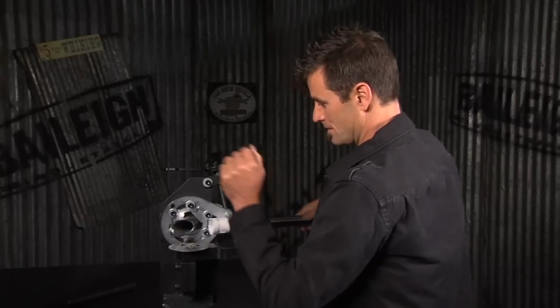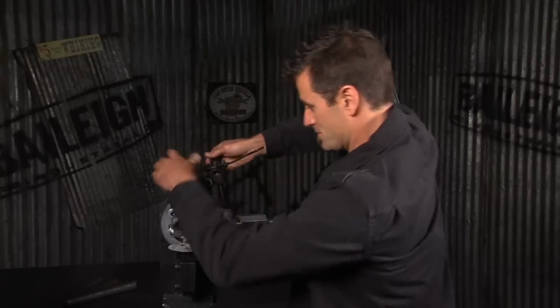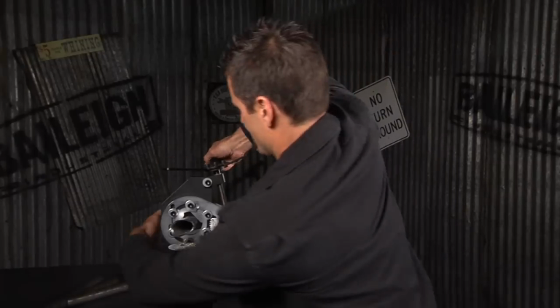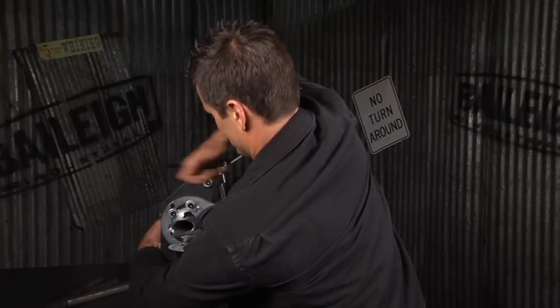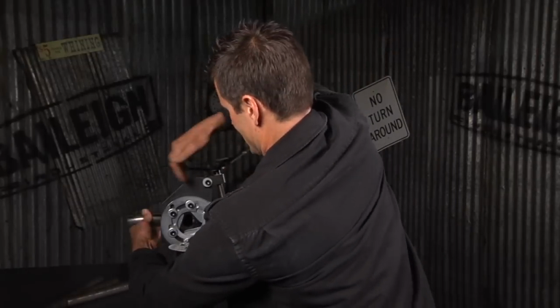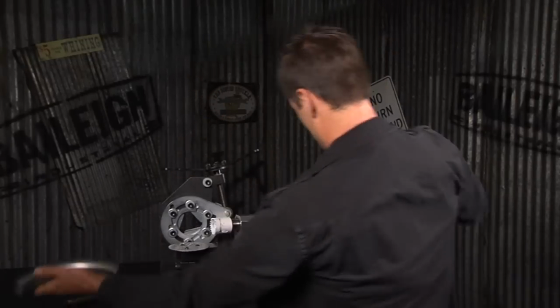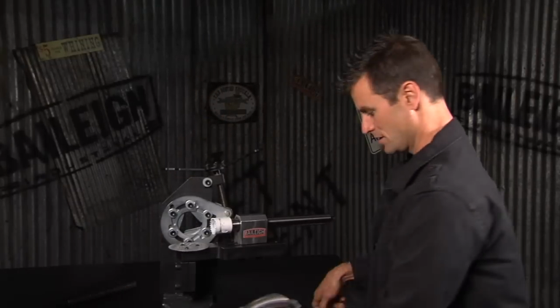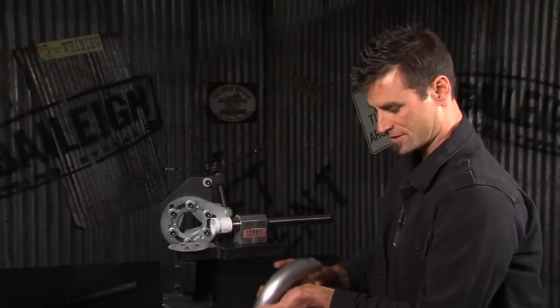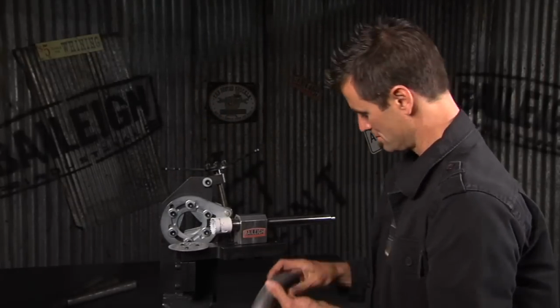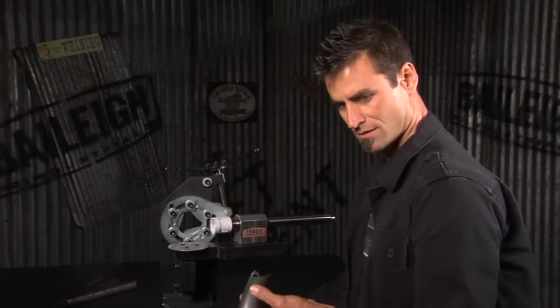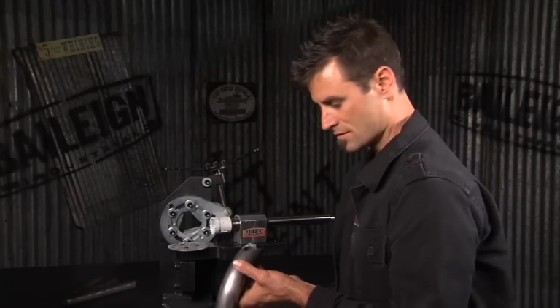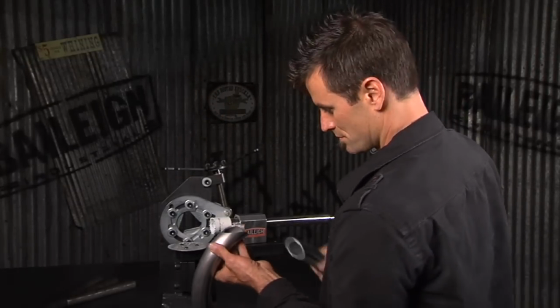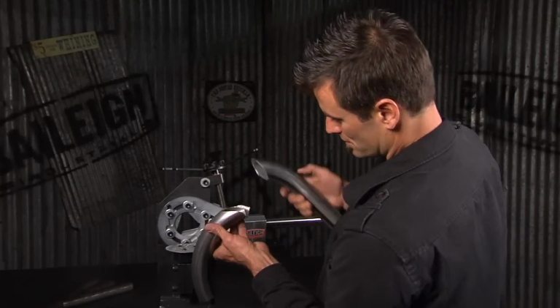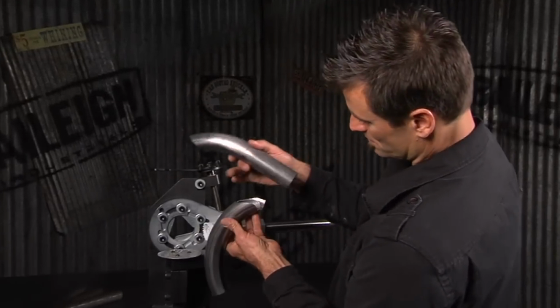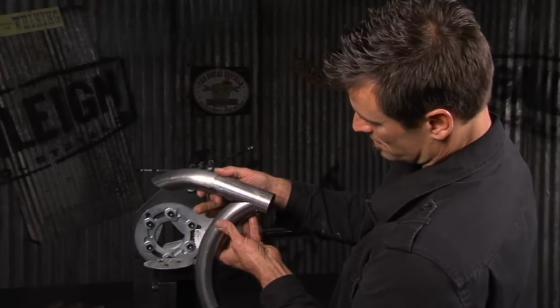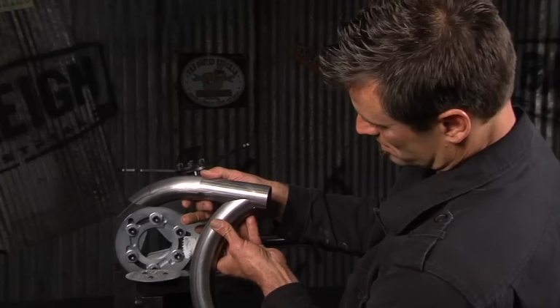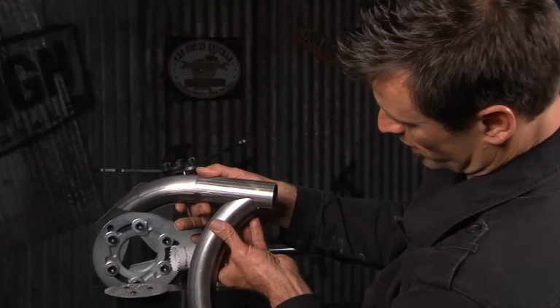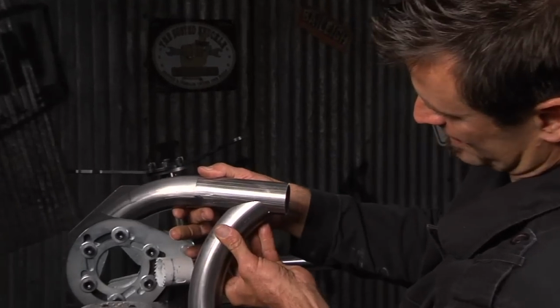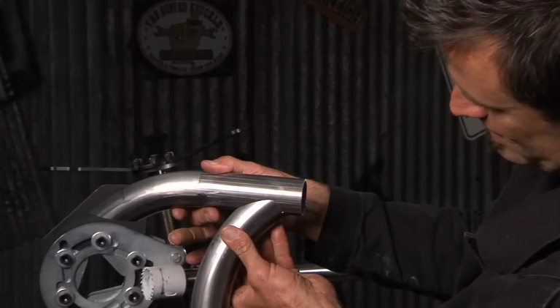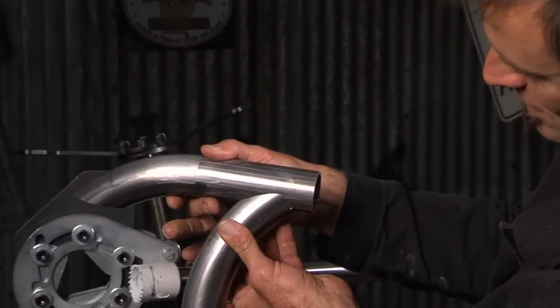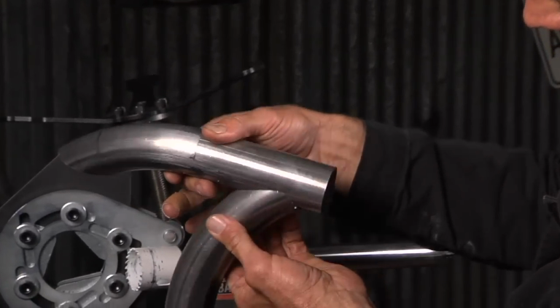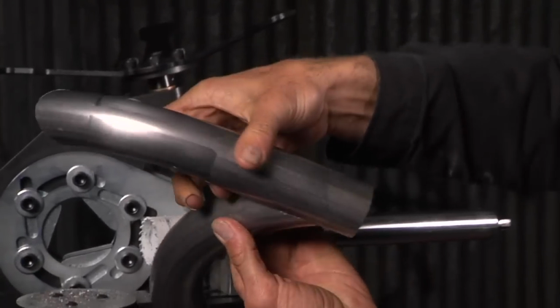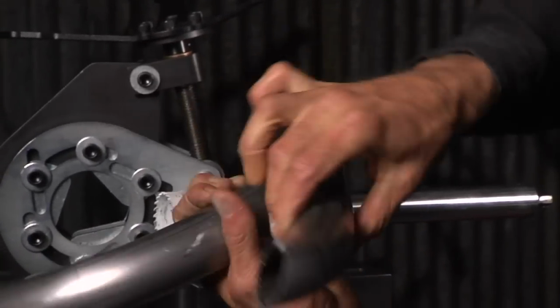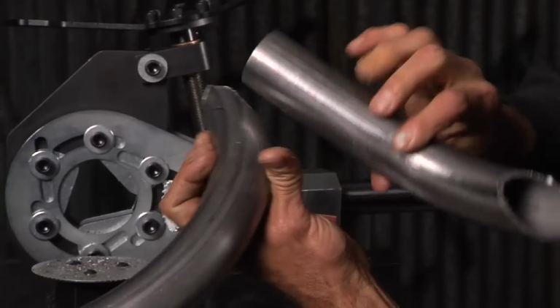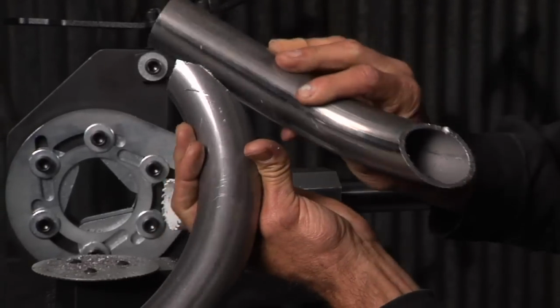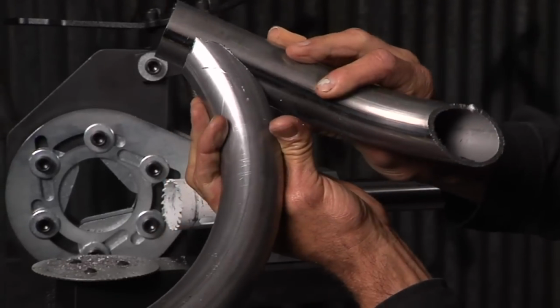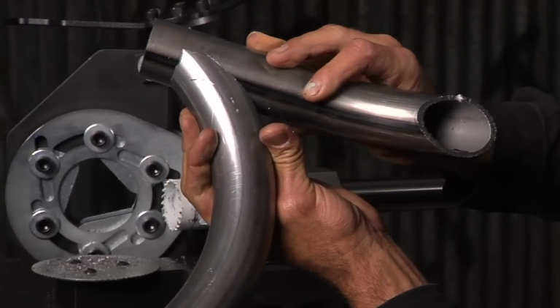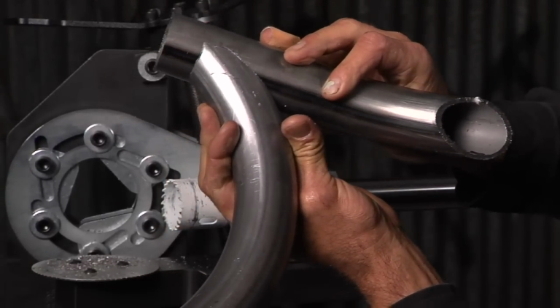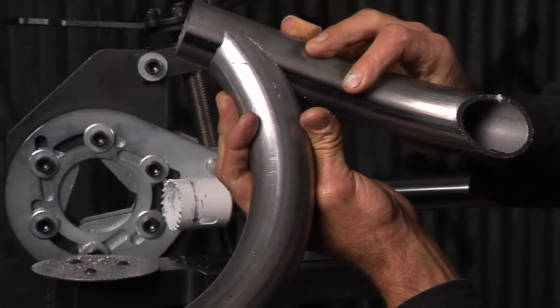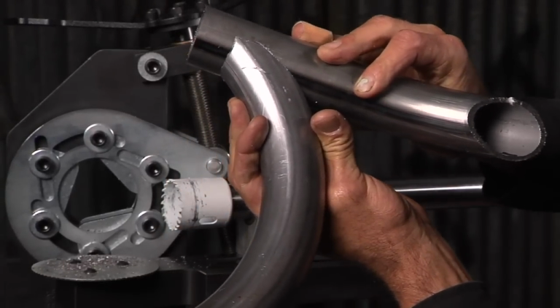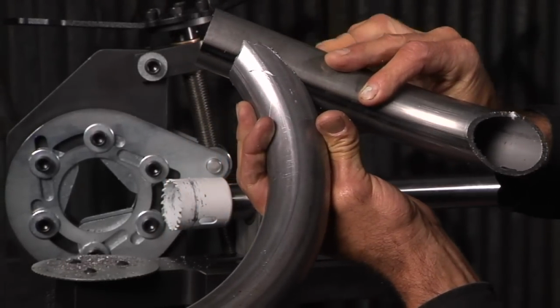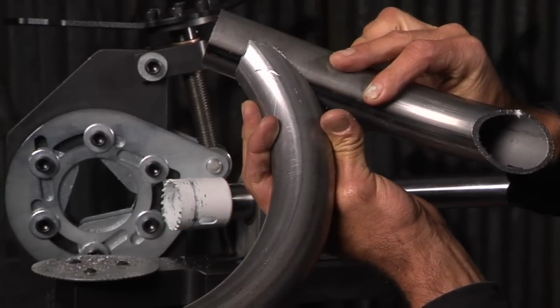Let's pull this out and see how she looks. Put it on a tube here — perfect, one shot. Look at that, all the way around. A little bit of clean up and that's ready to weld.